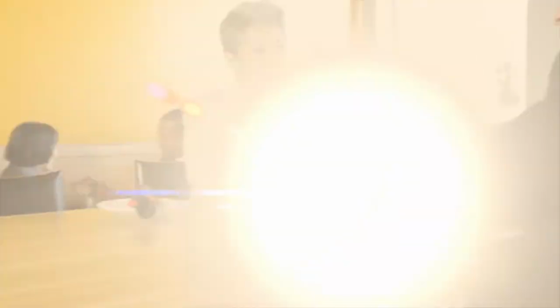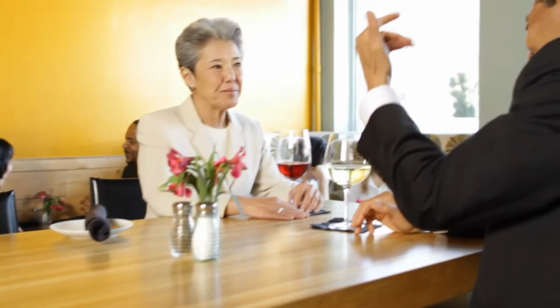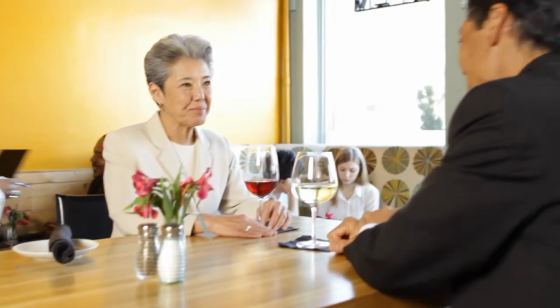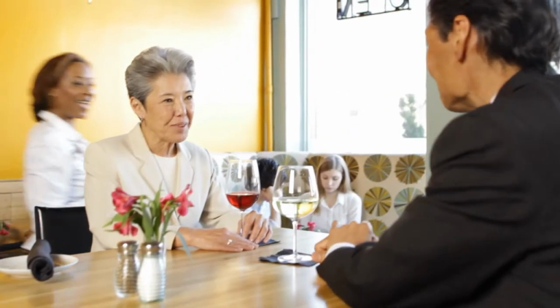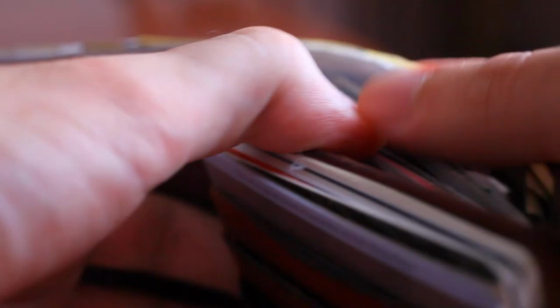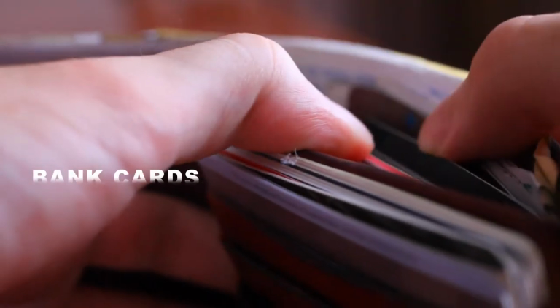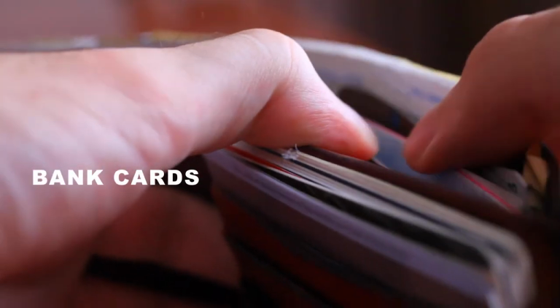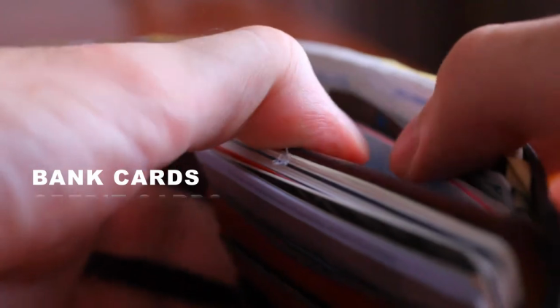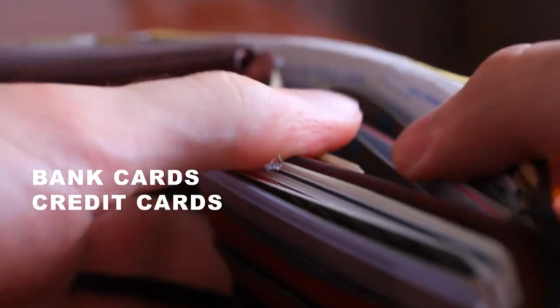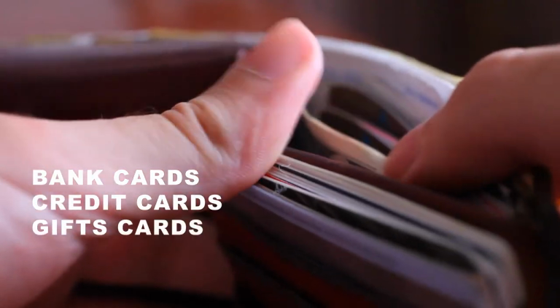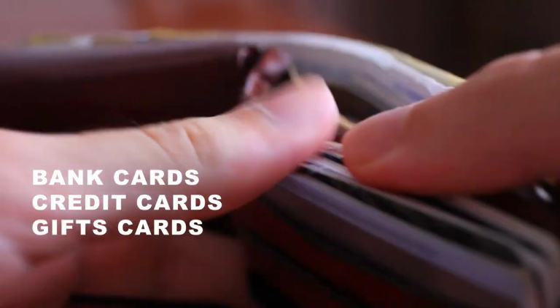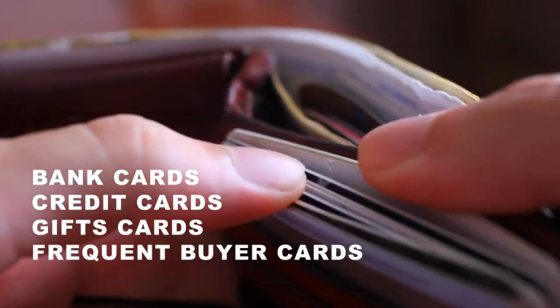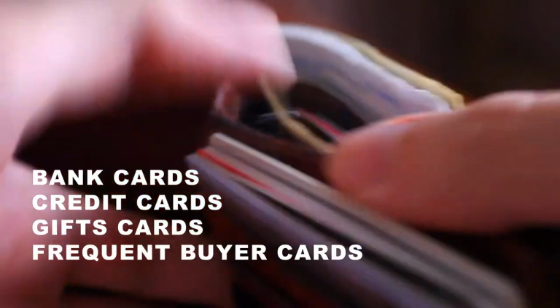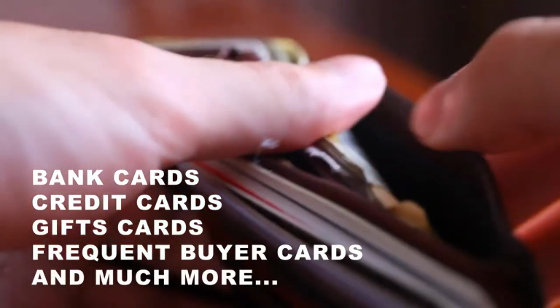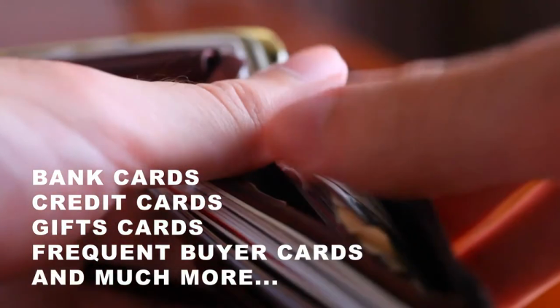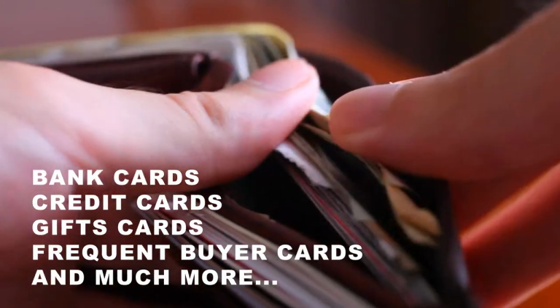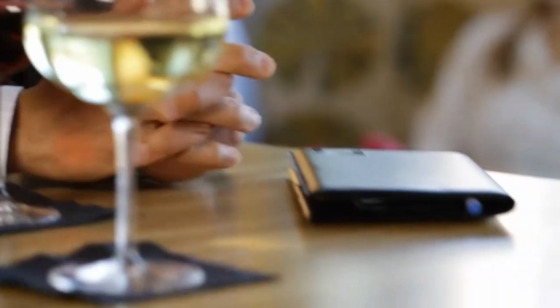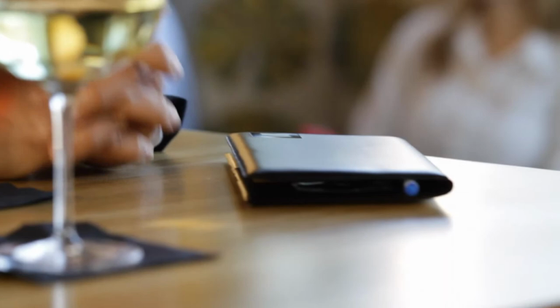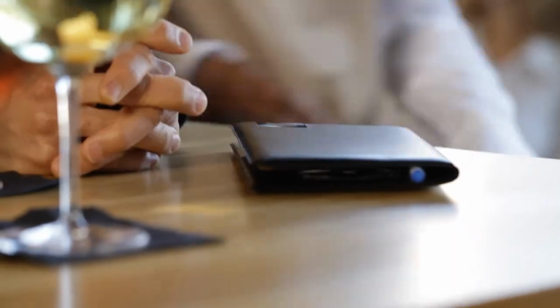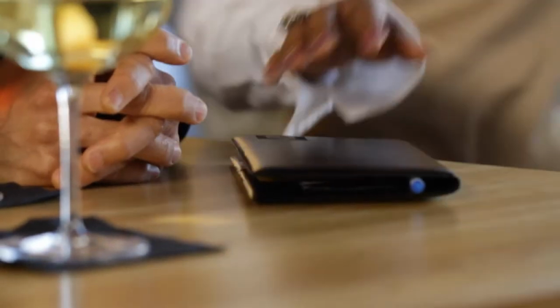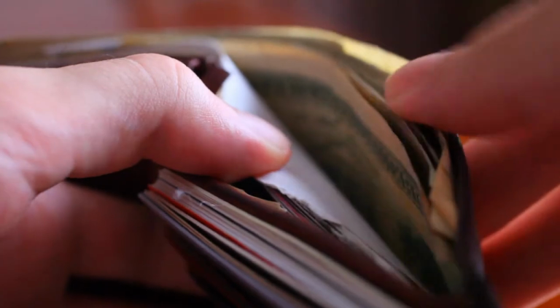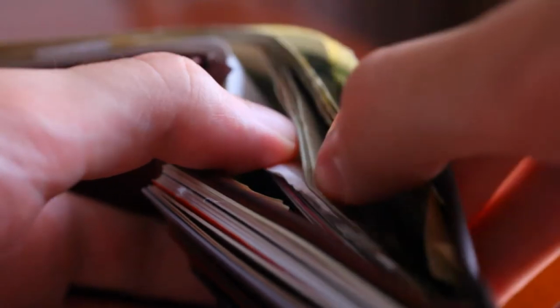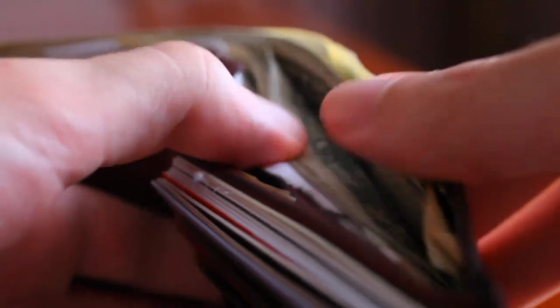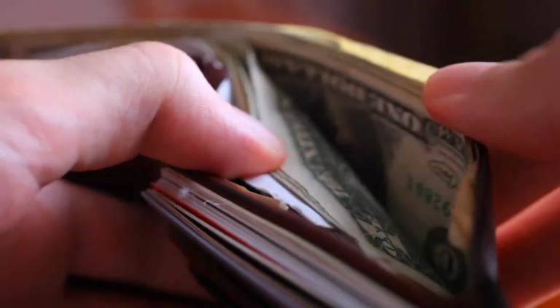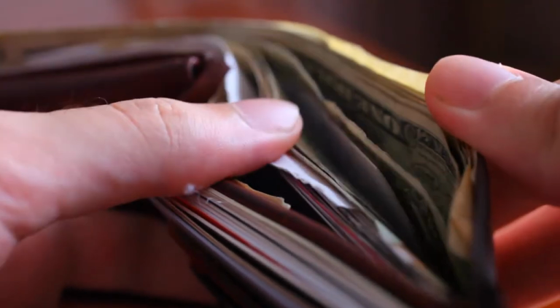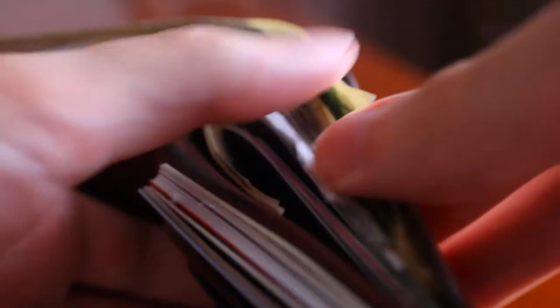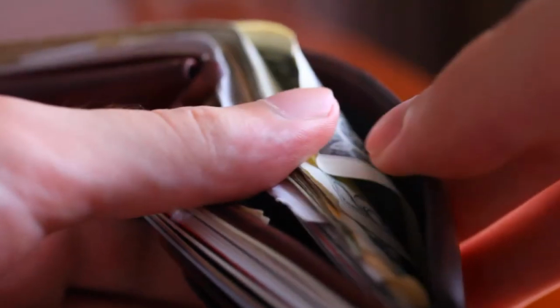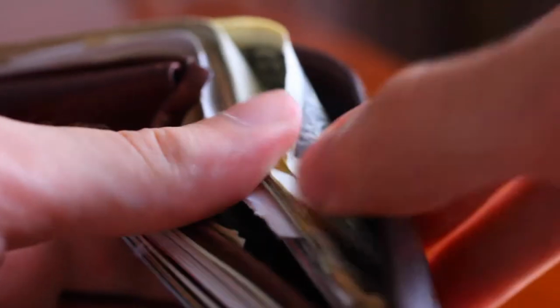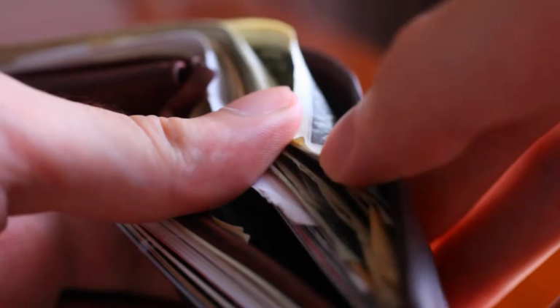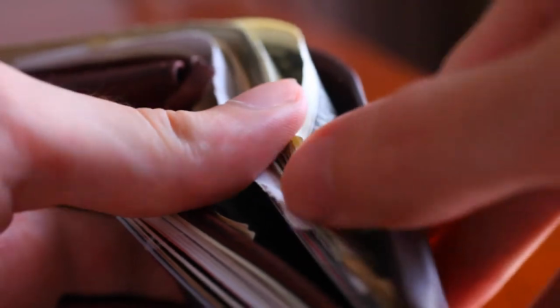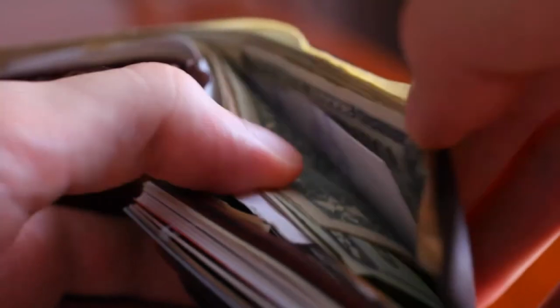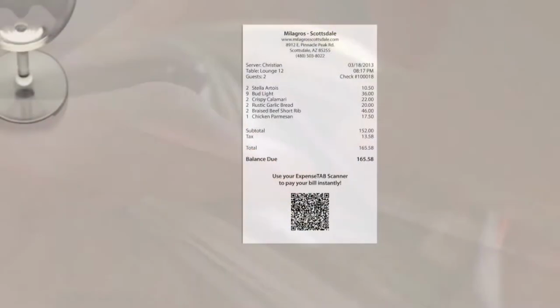We all carry a wallet, in which we have bank cards, credit cards, gift cards, frequent buyer cards, and much more. And then, at the time of payment, we fumble through our full wallet, trying to find the right payment option. Well, no more!